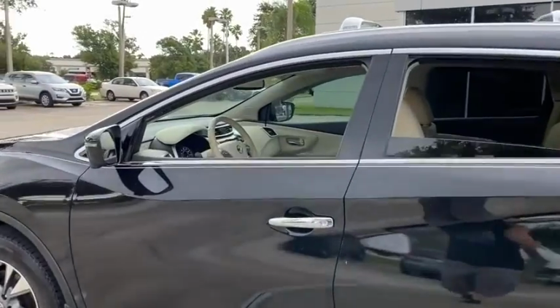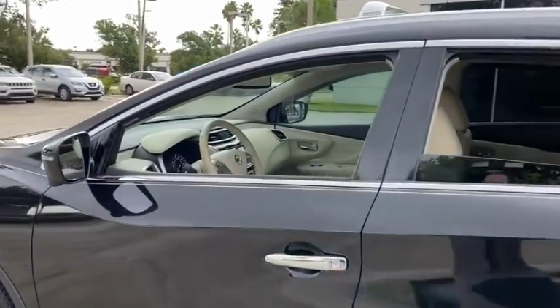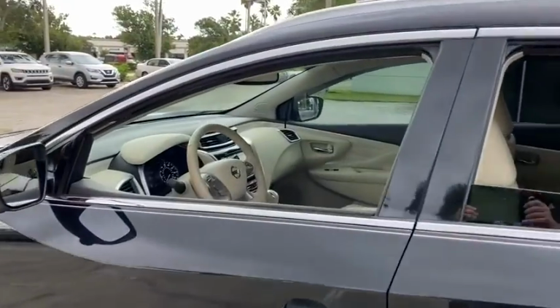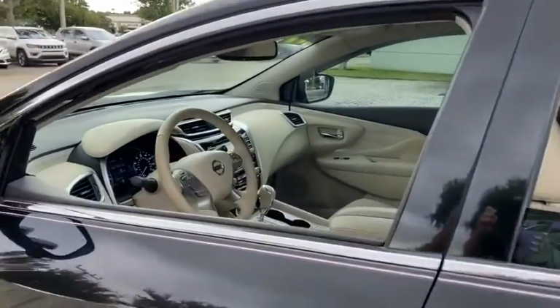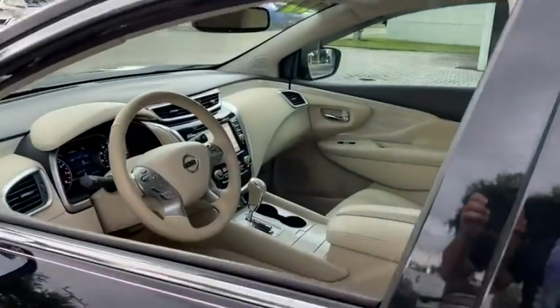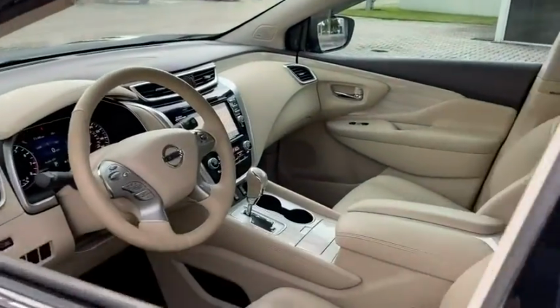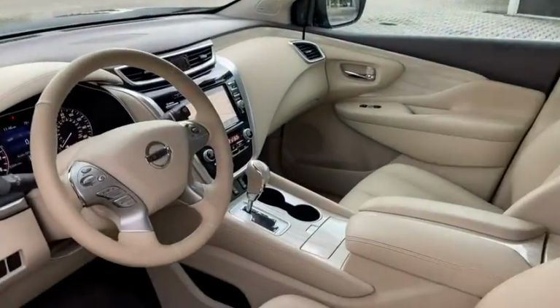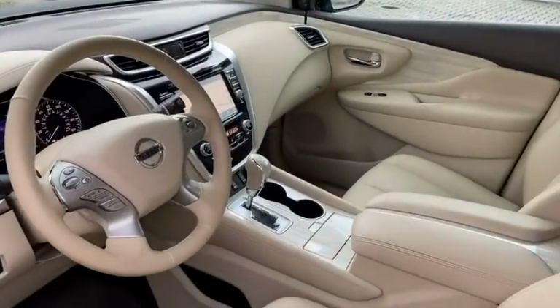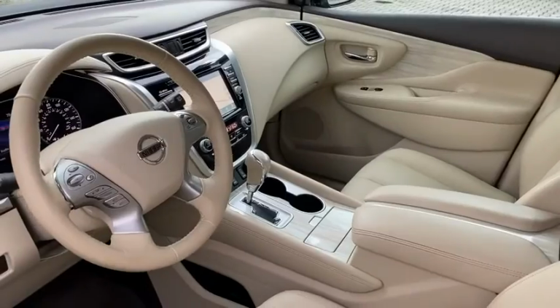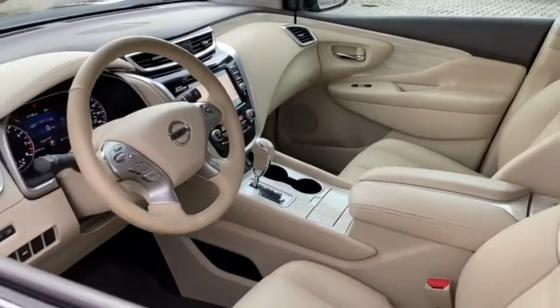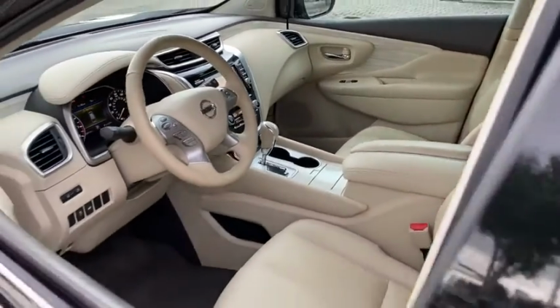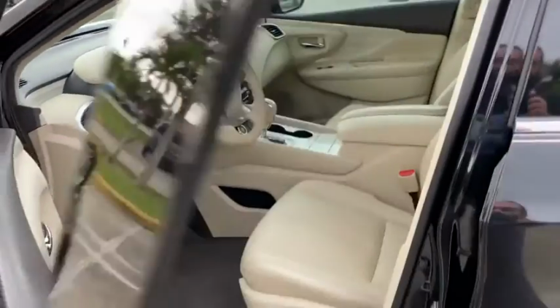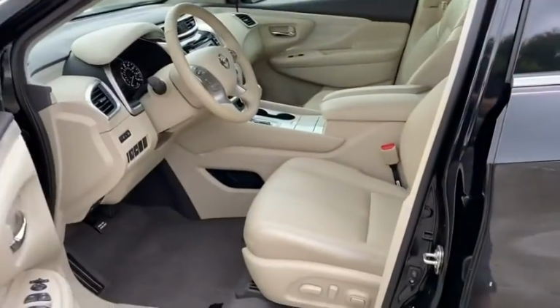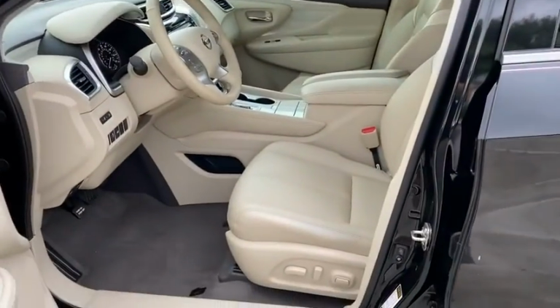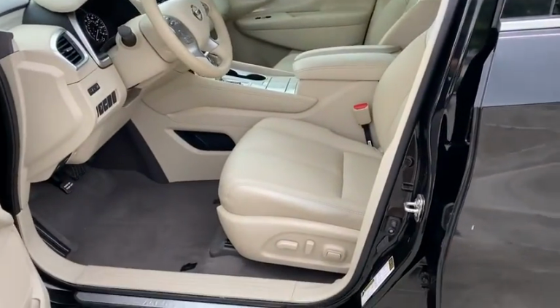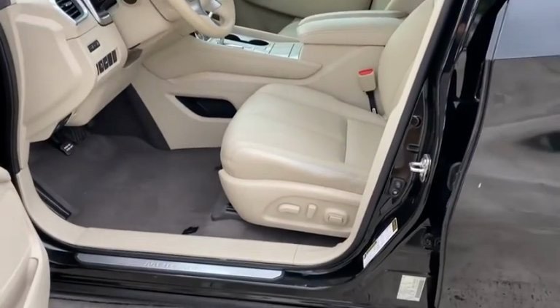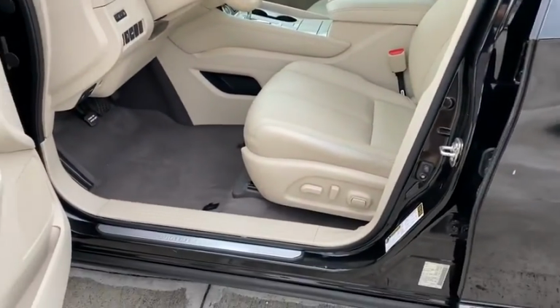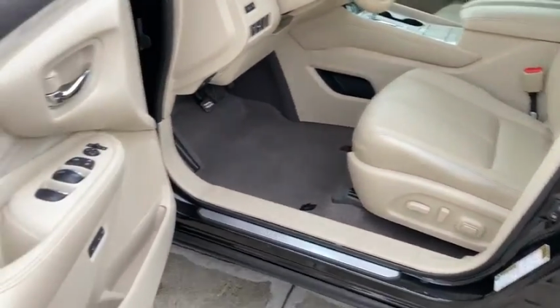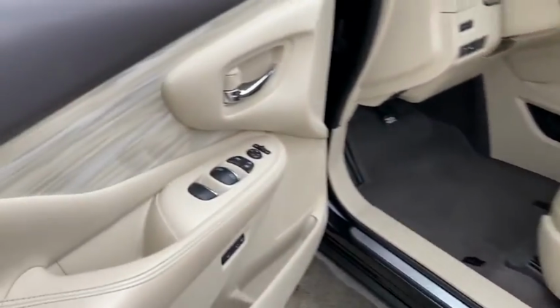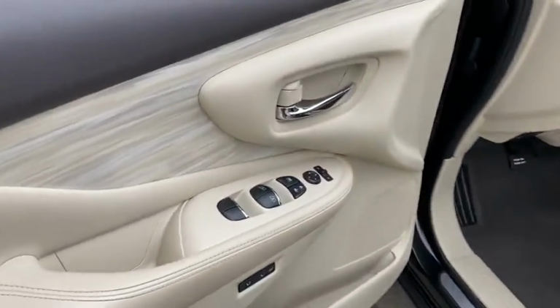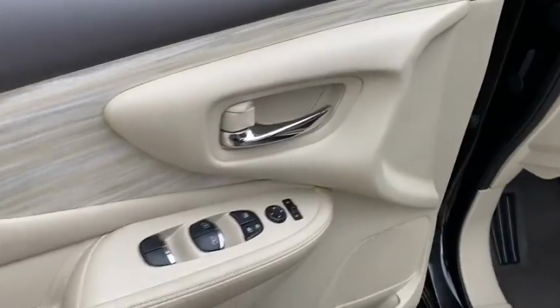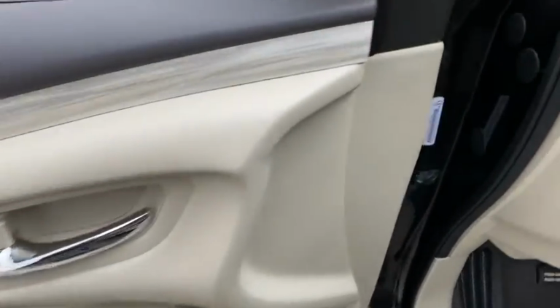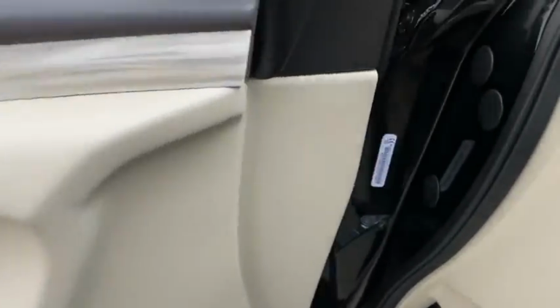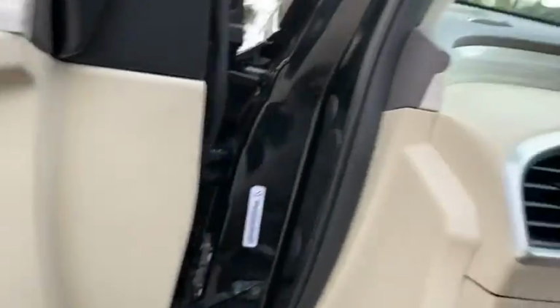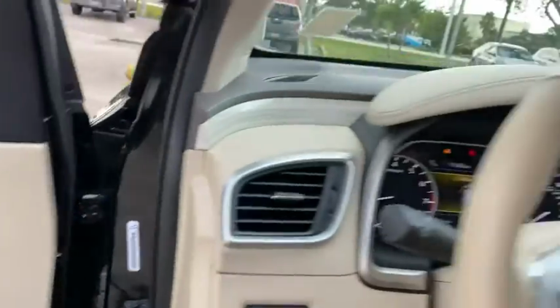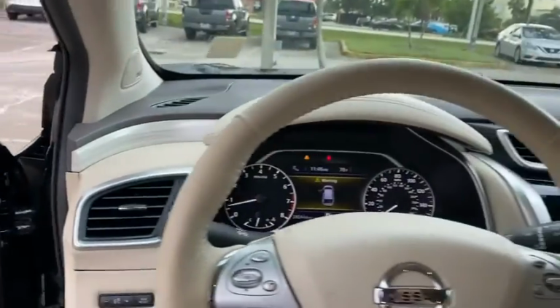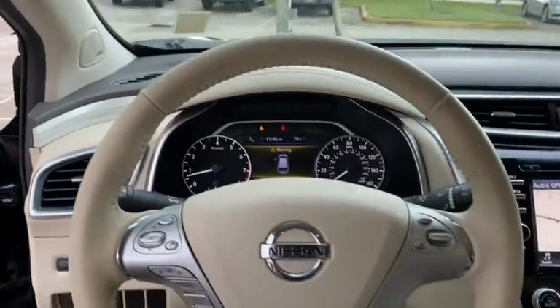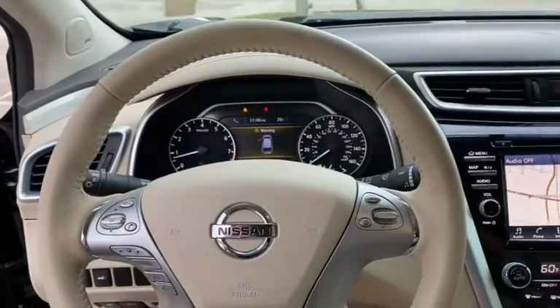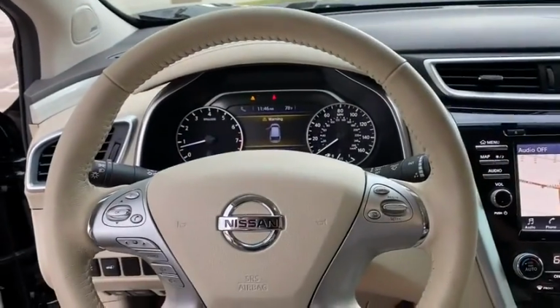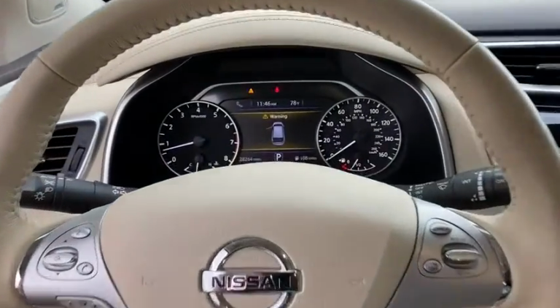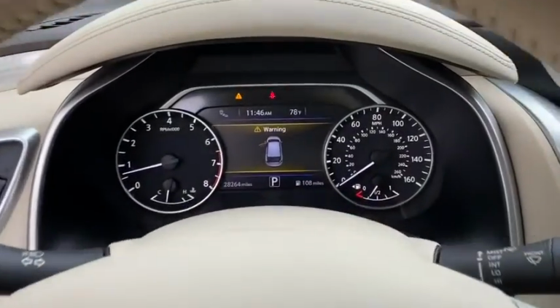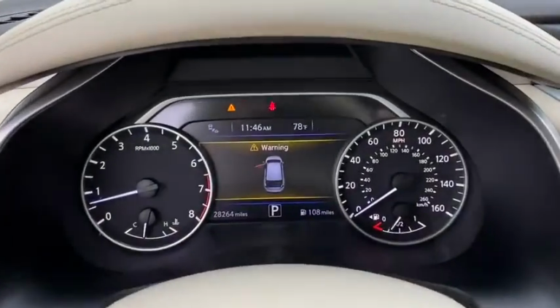Here are some of this vehicle's great options: backup camera, remote engine start, keyless entry, power passenger seat, steering wheel audio controls, stability control, traction control, navigation system, power liftgate.